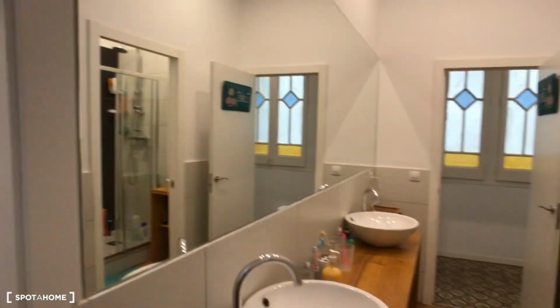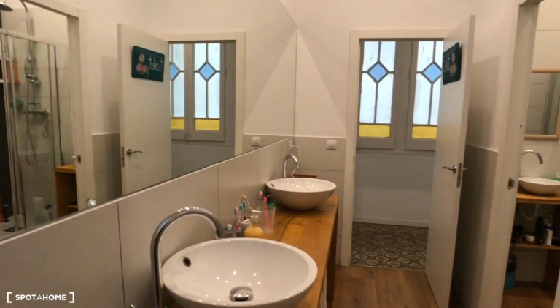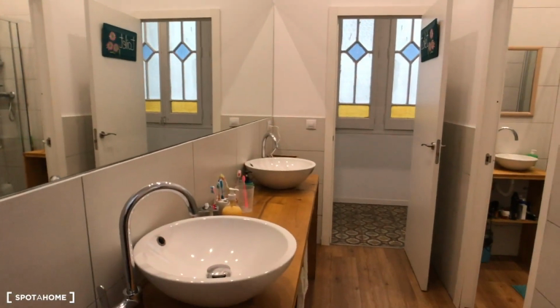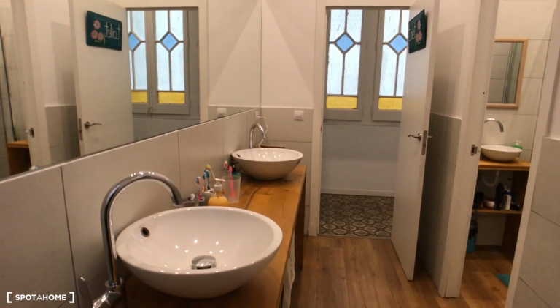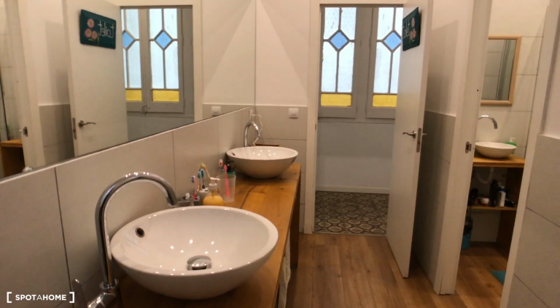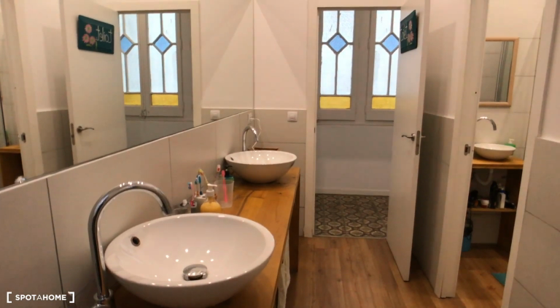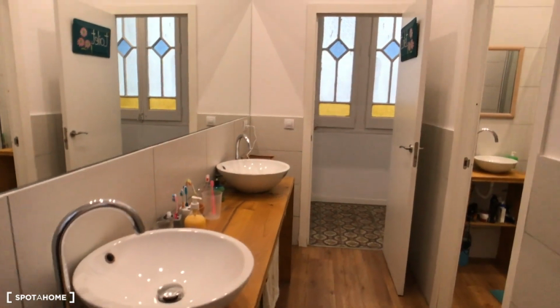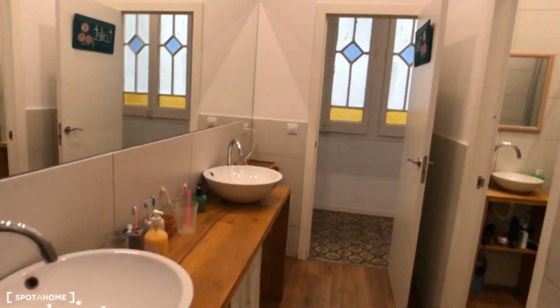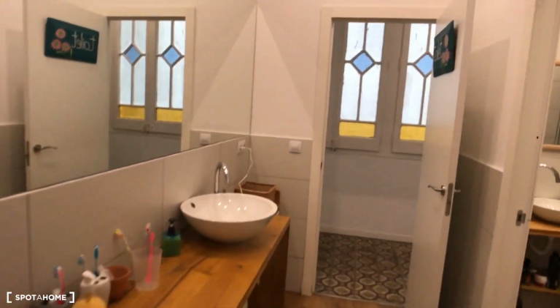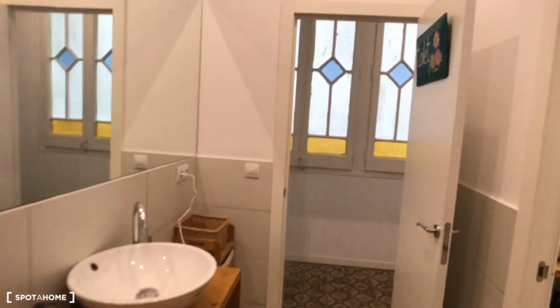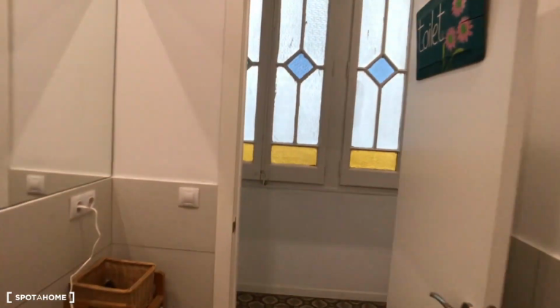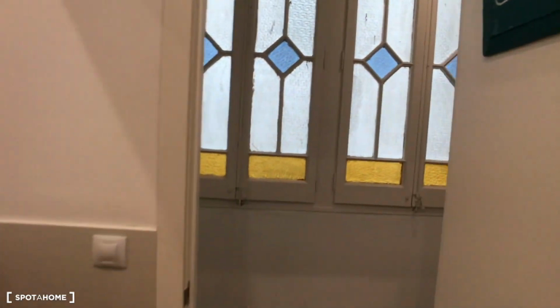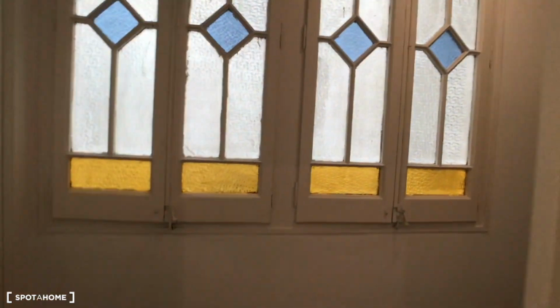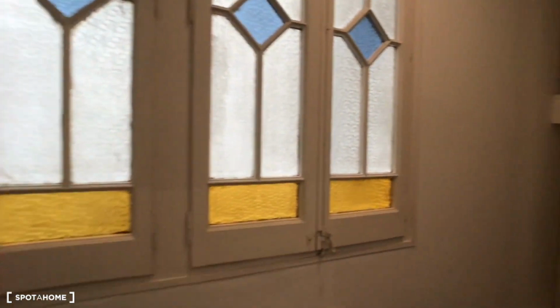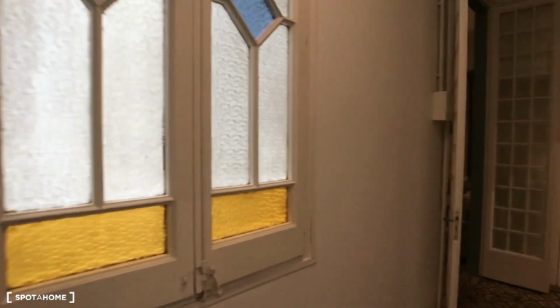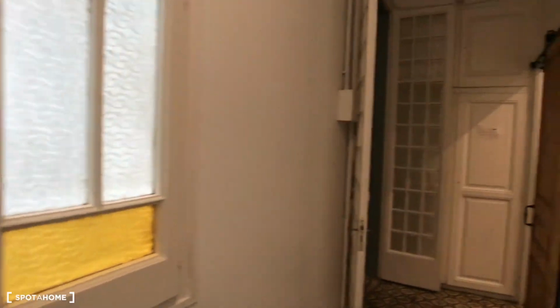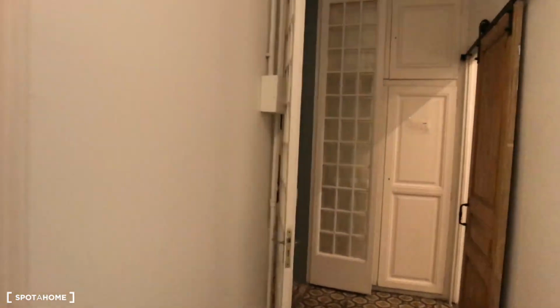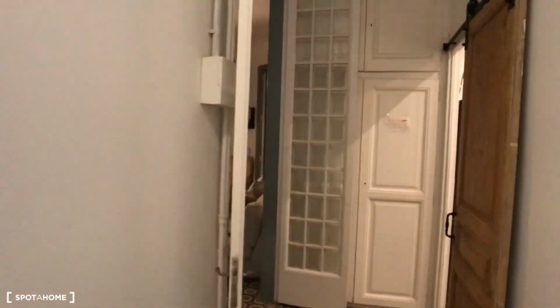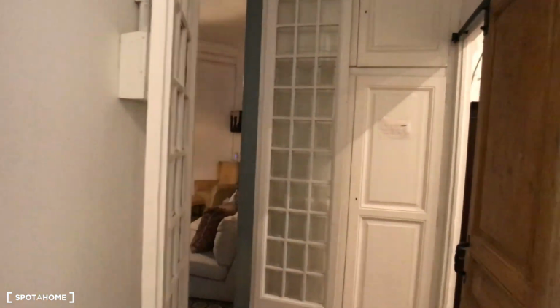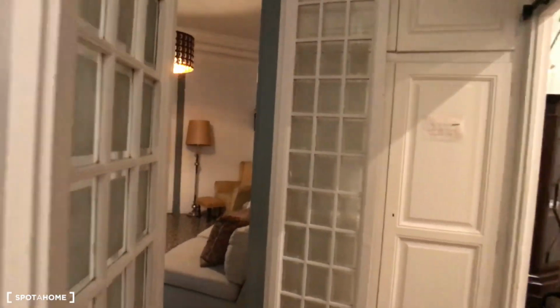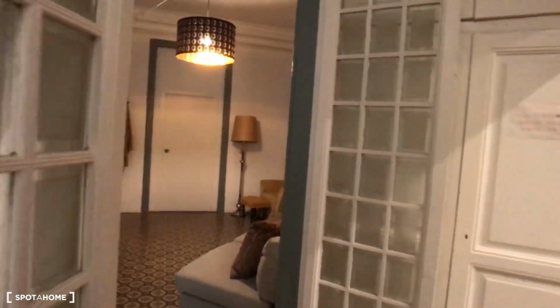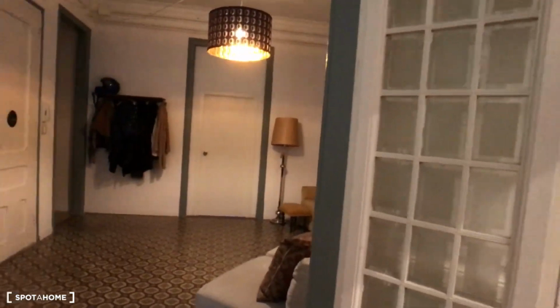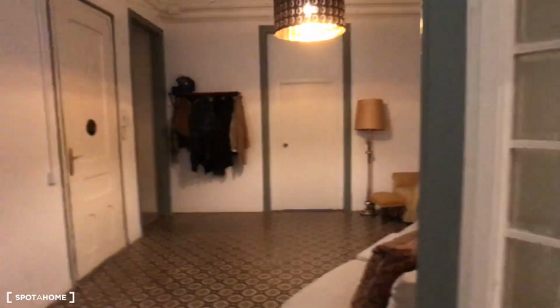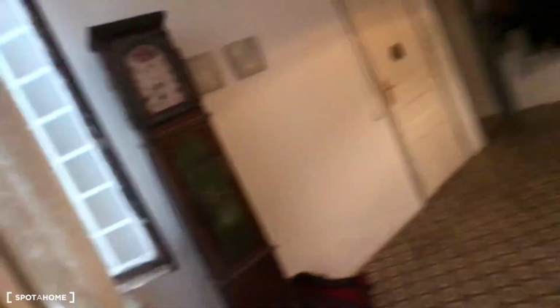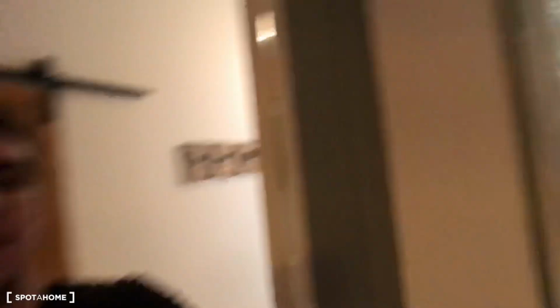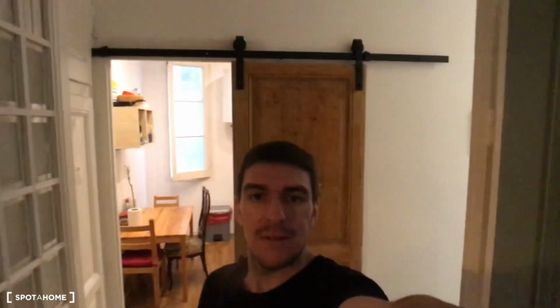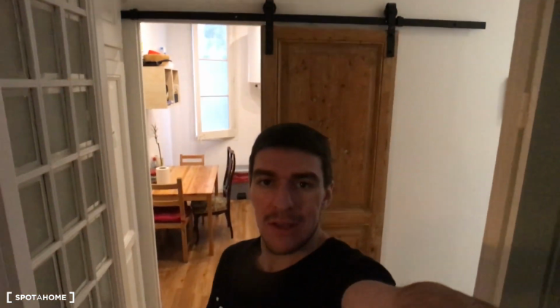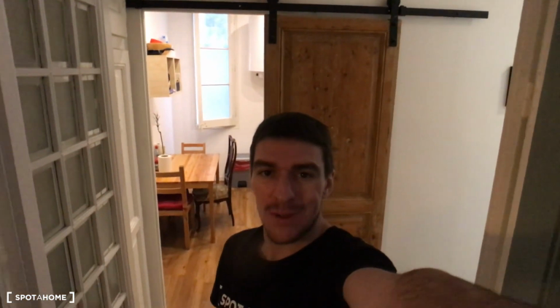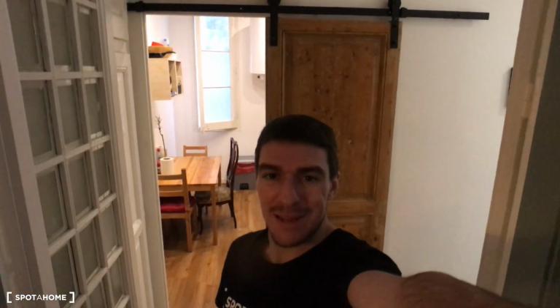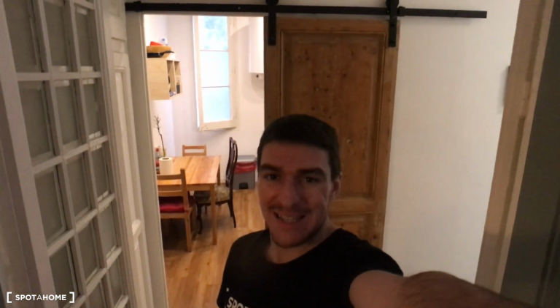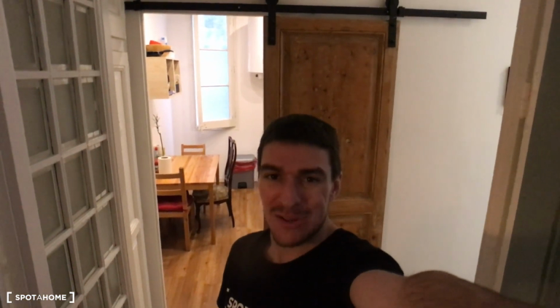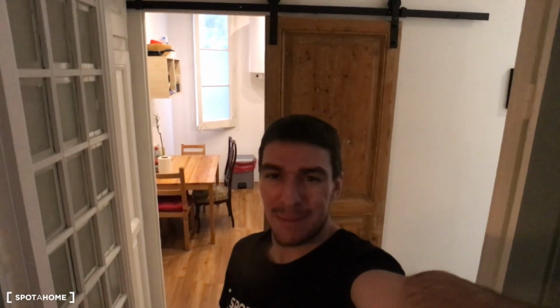This is how it looks, the bathroom. So this is it. Do not forget to check out the other videos for the bedrooms. Thank you guys for watching this video, and see you very soon. Bye bye.